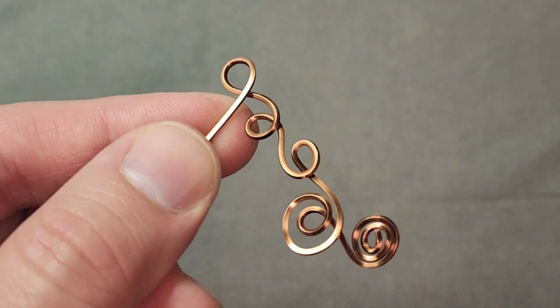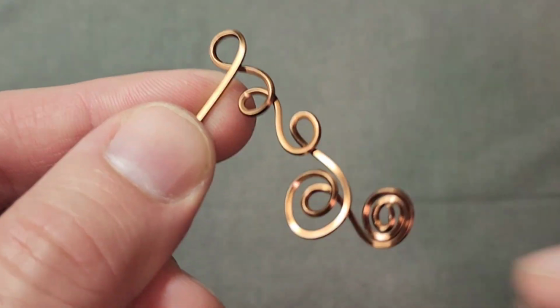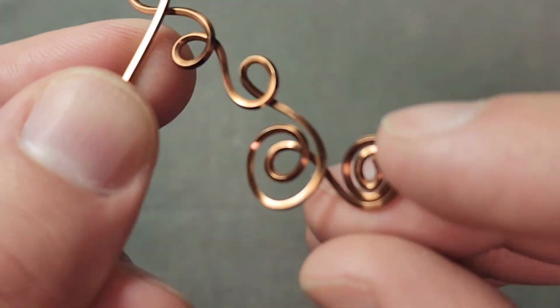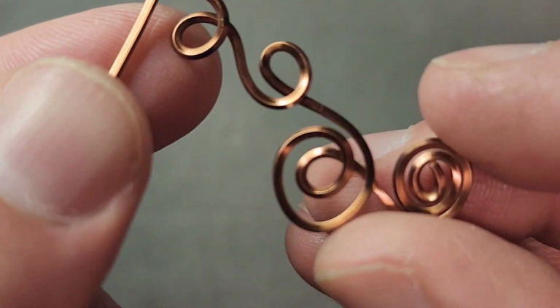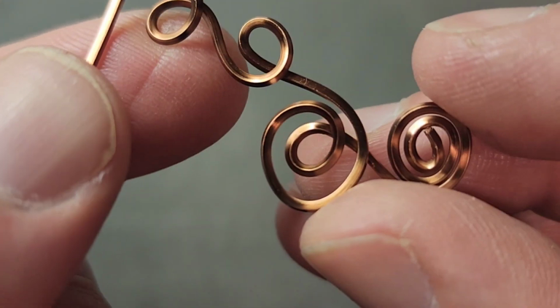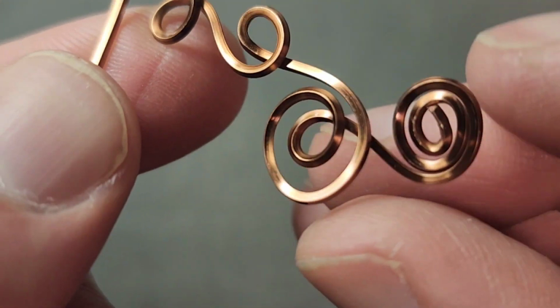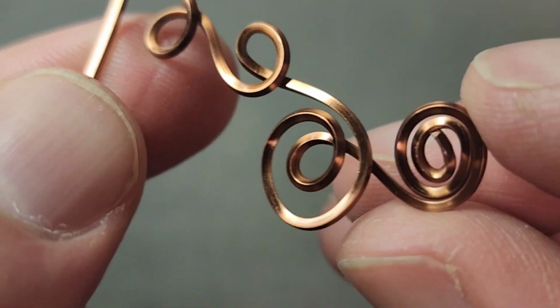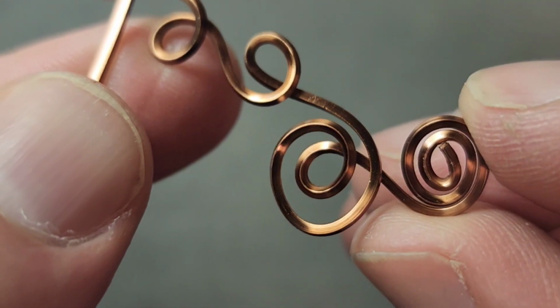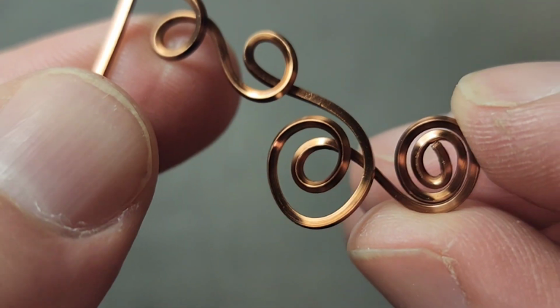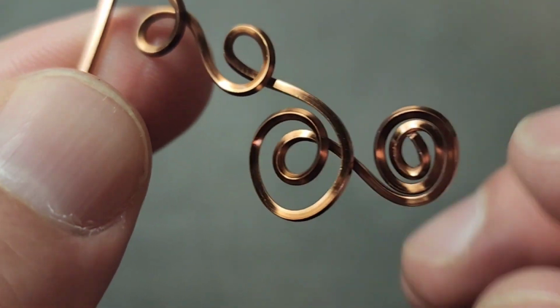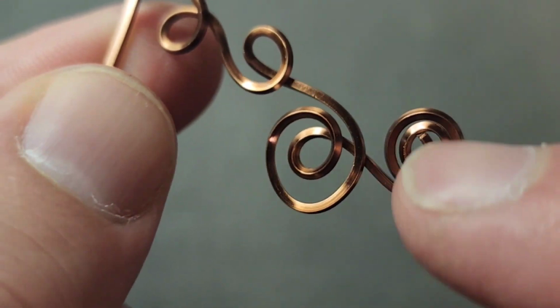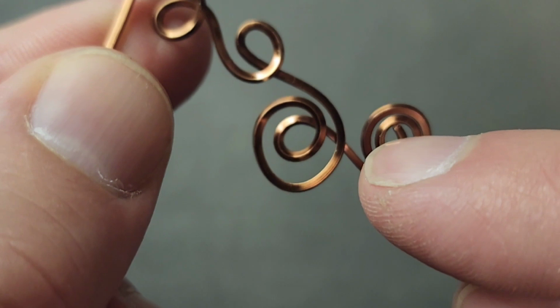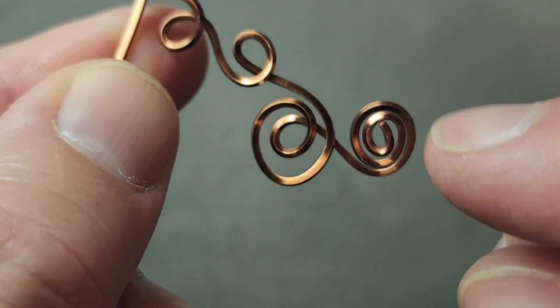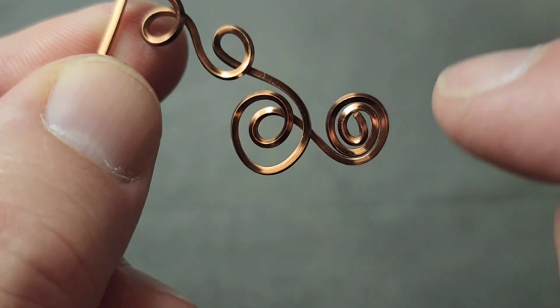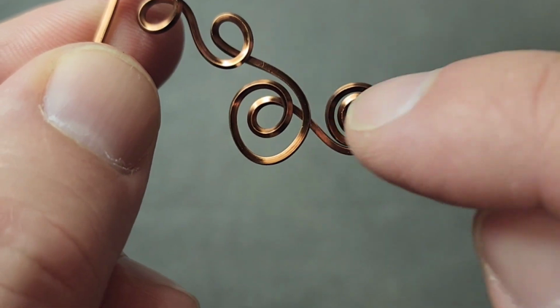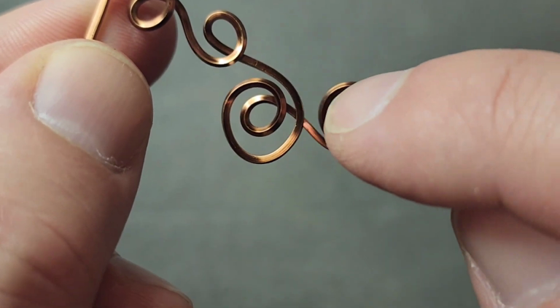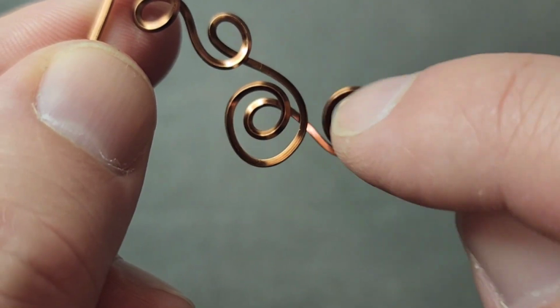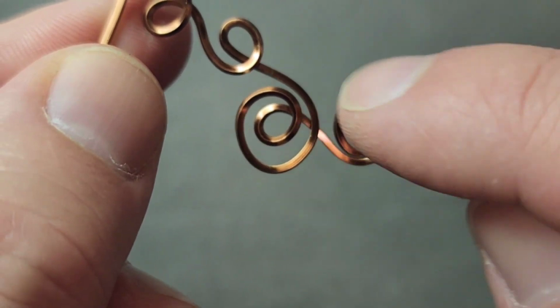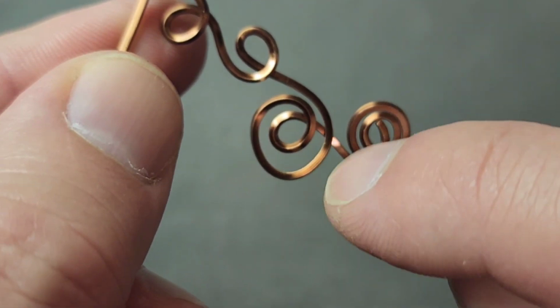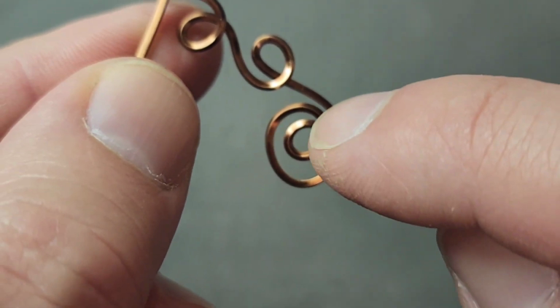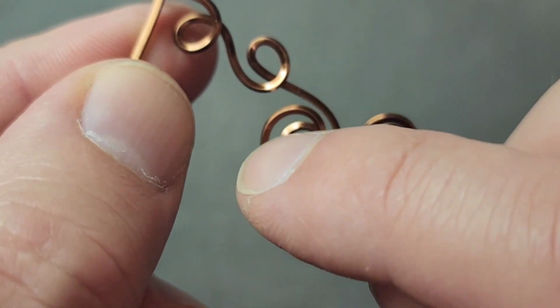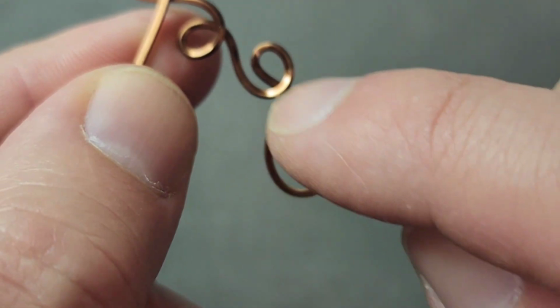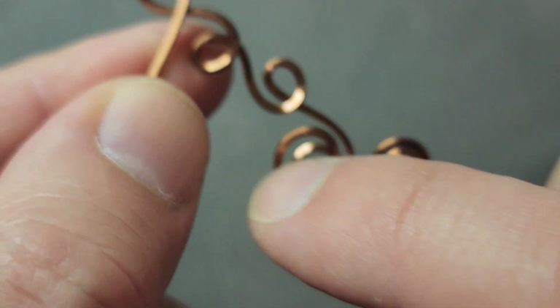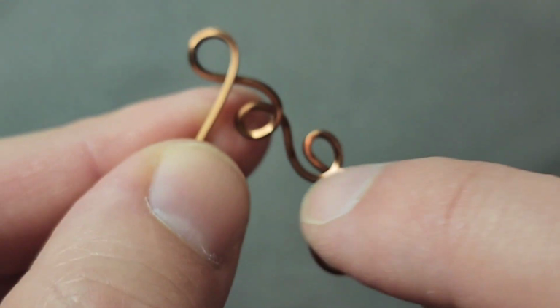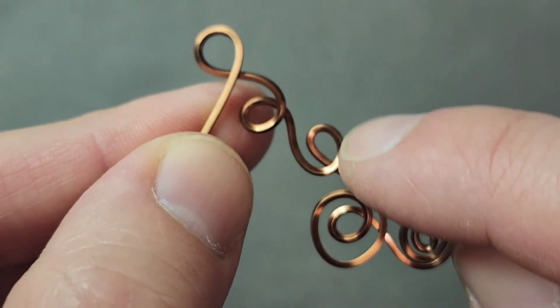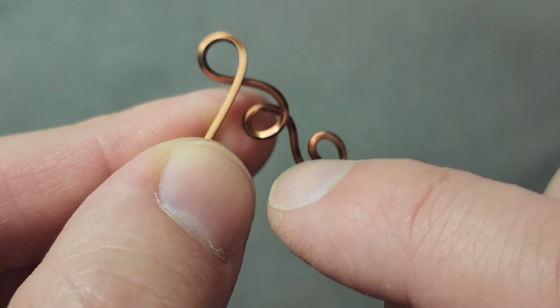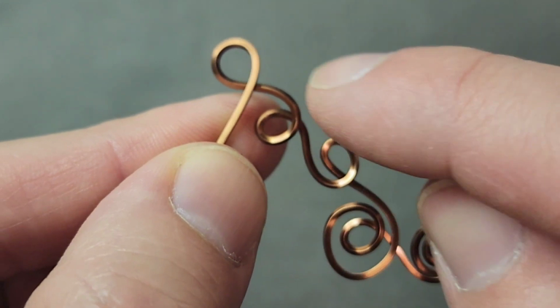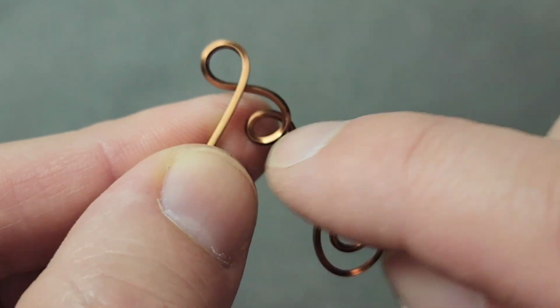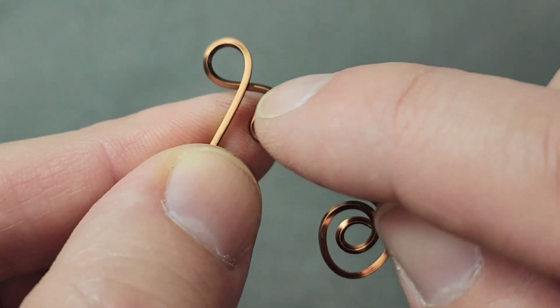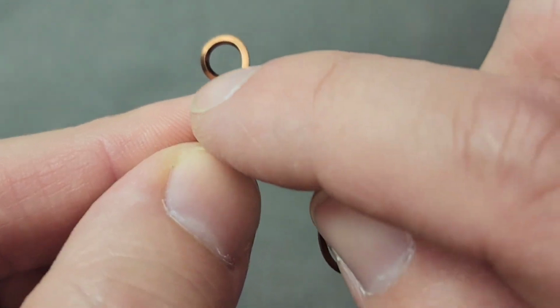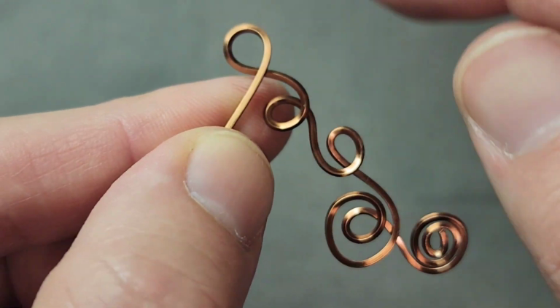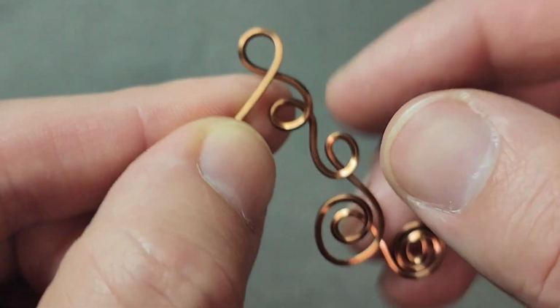This is 18 gauge square wire. I just took about a foot and a half. I made this swirl, came around, made this swirl, and then loop, and then loop going the other way, and then this is going to be the top.